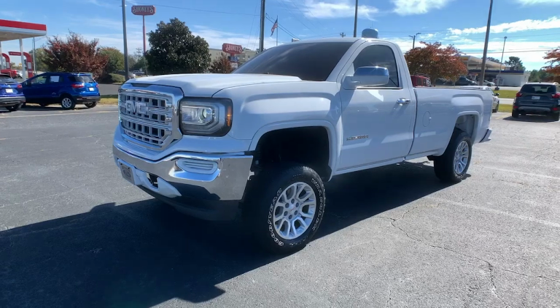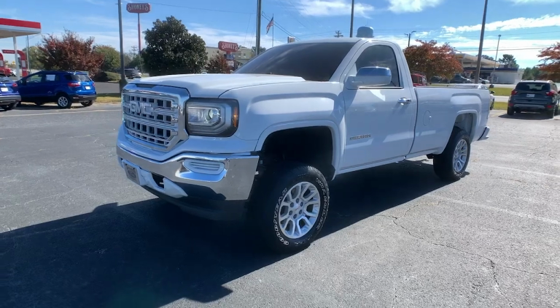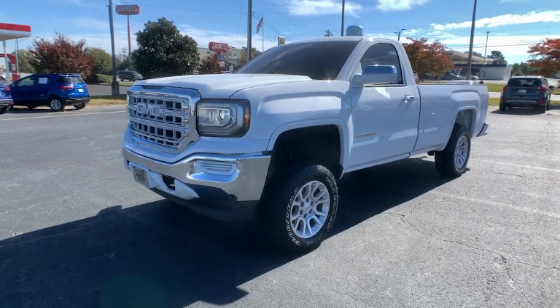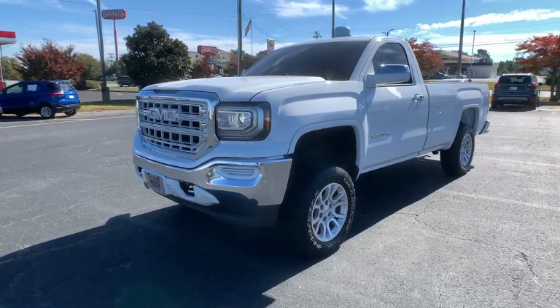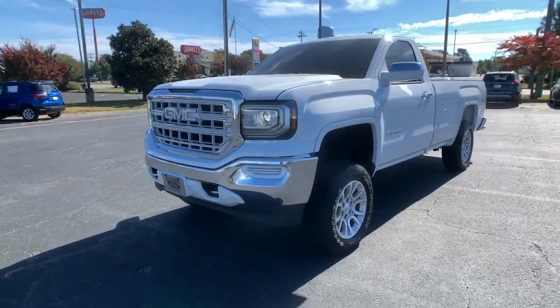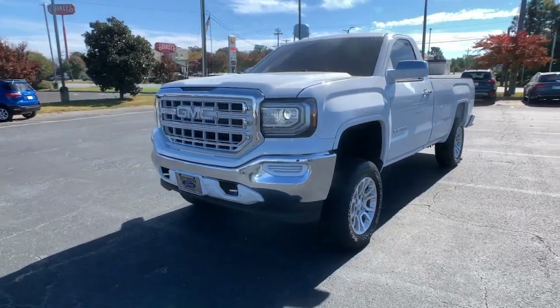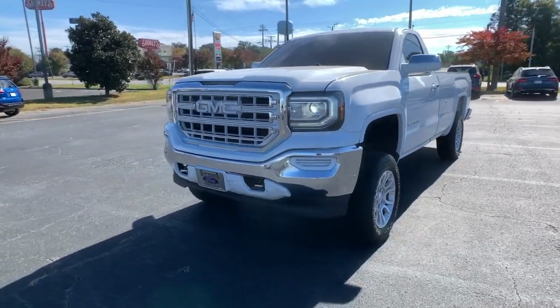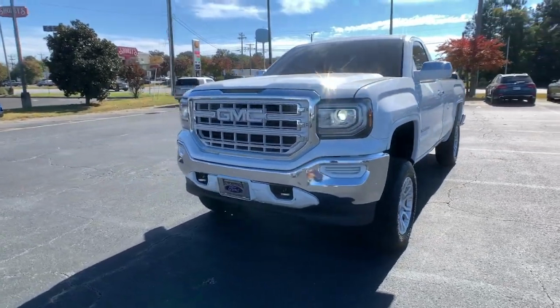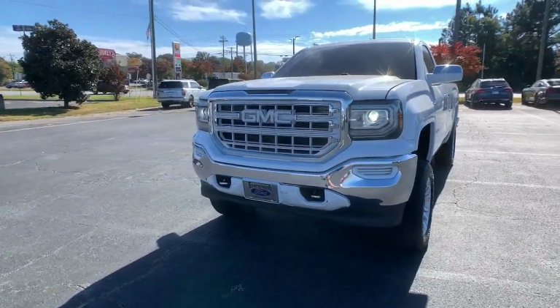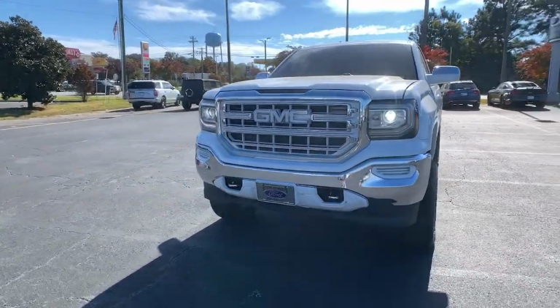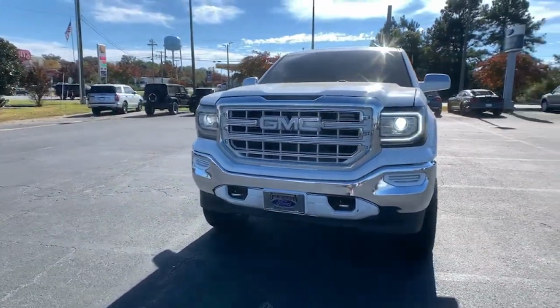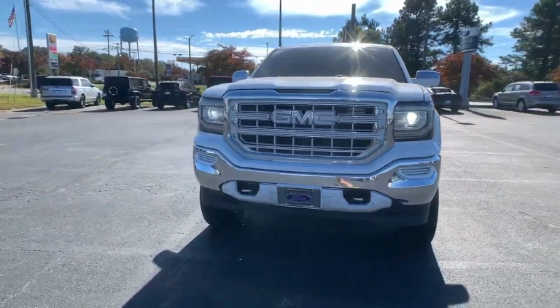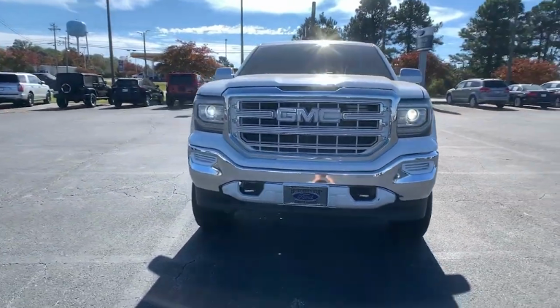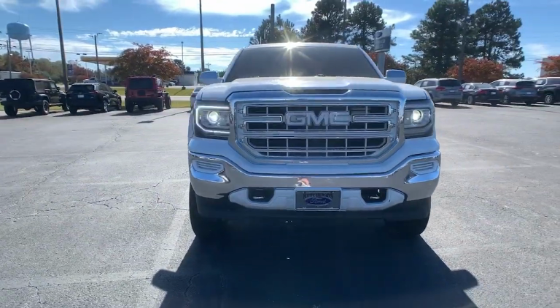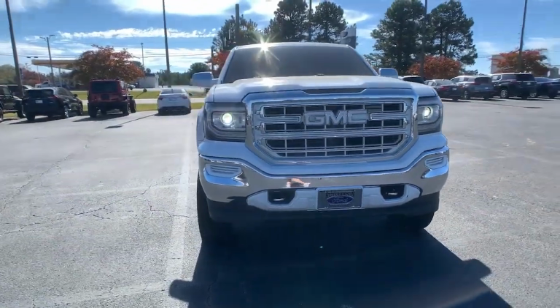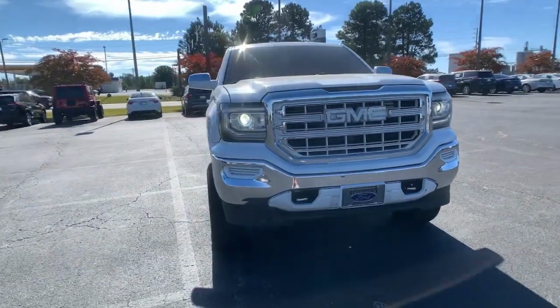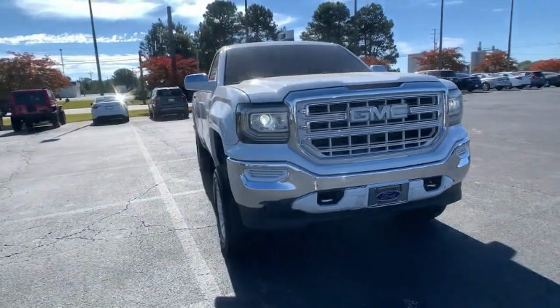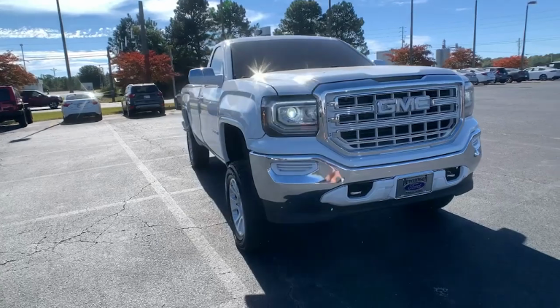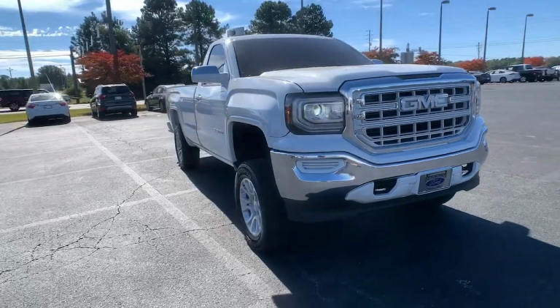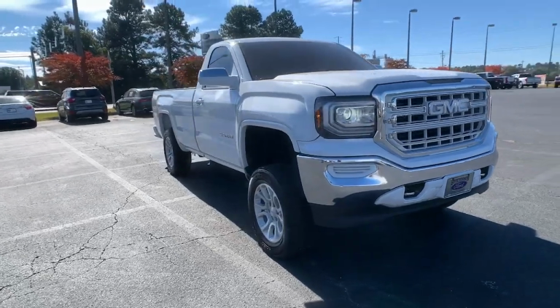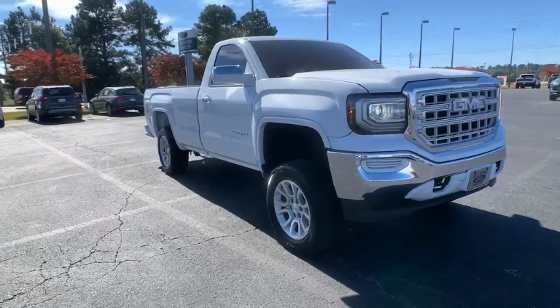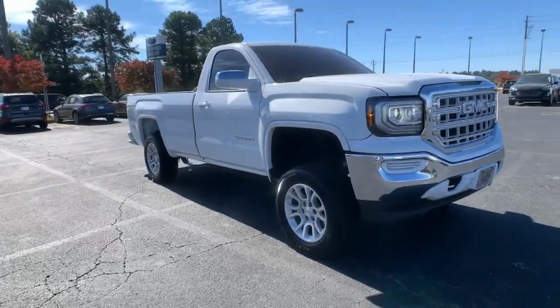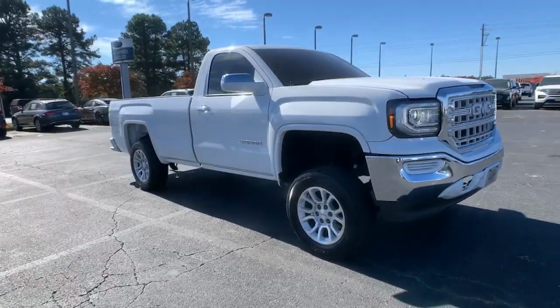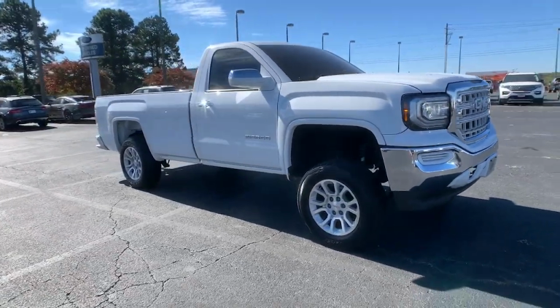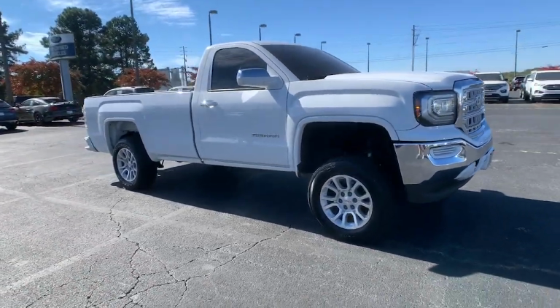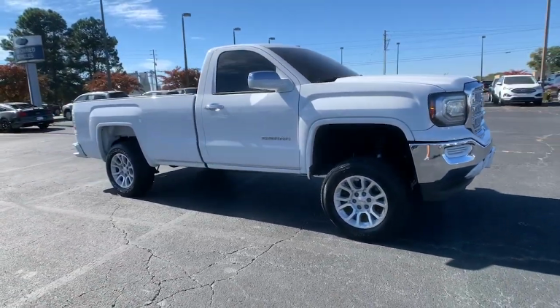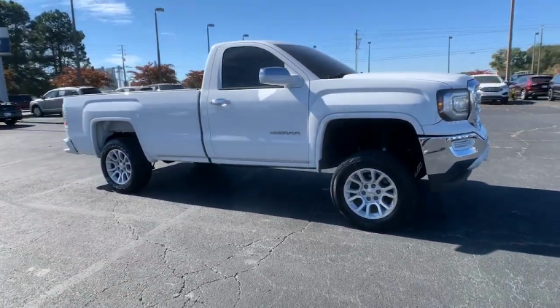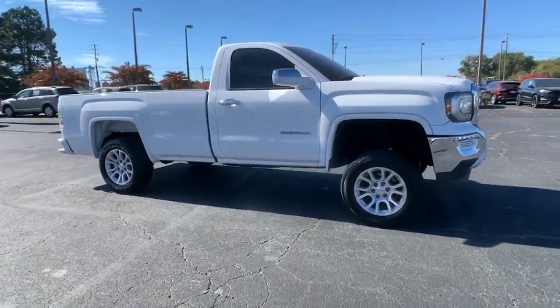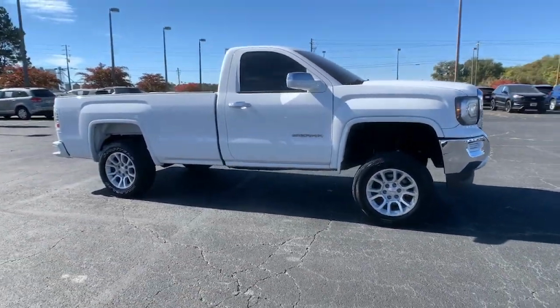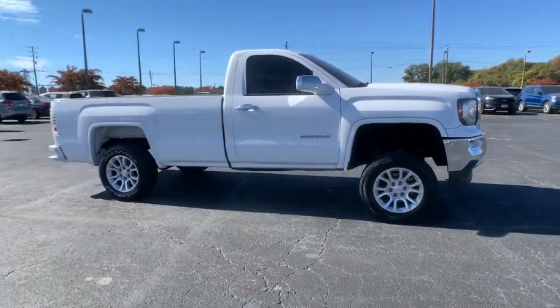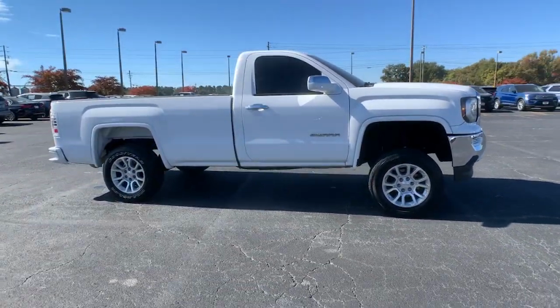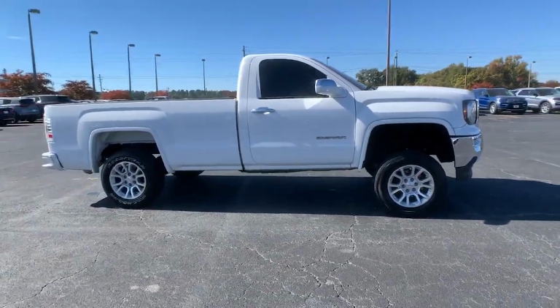You will be amazed by this 2018 GMC Sierra. With less than 50,000 miles on the odometer, this vehicle stands out from the rest.